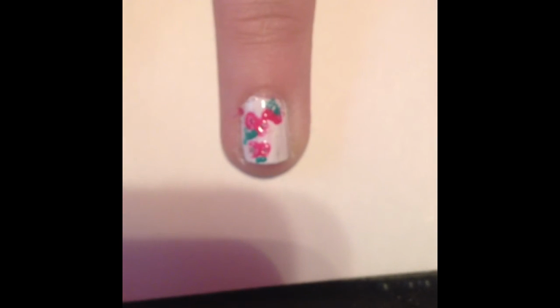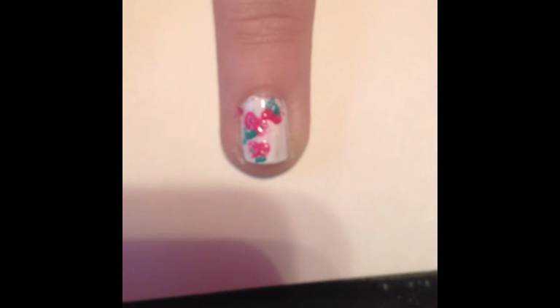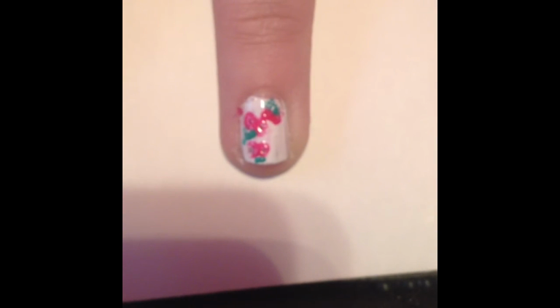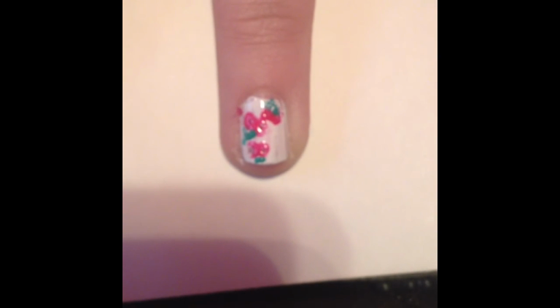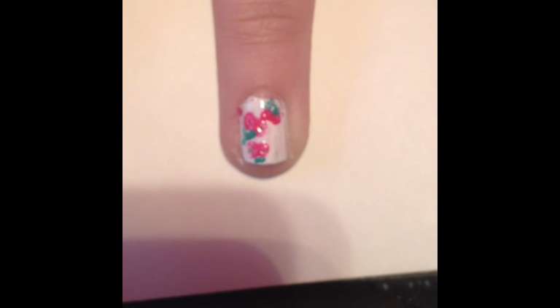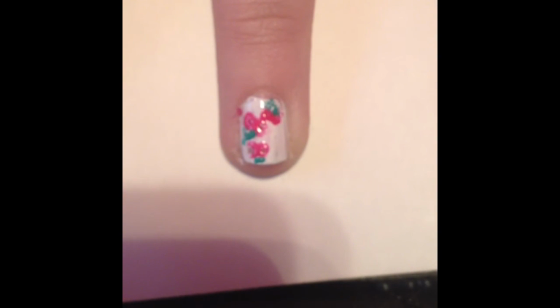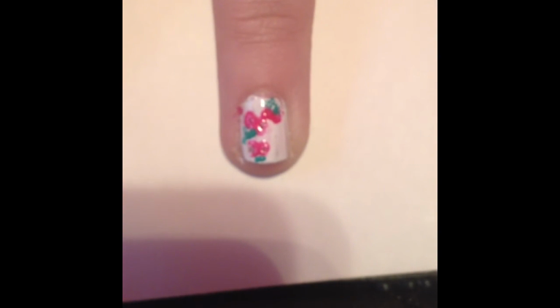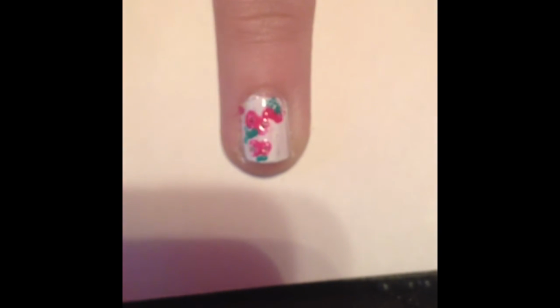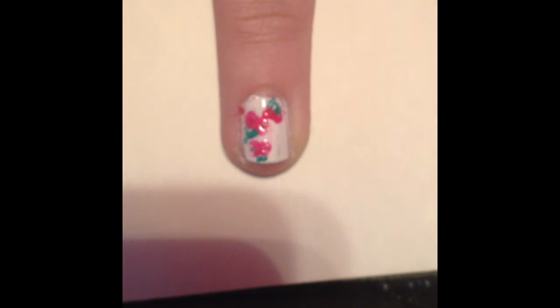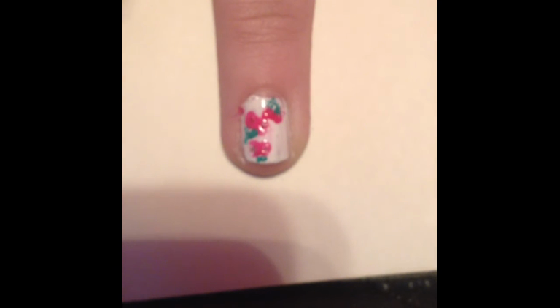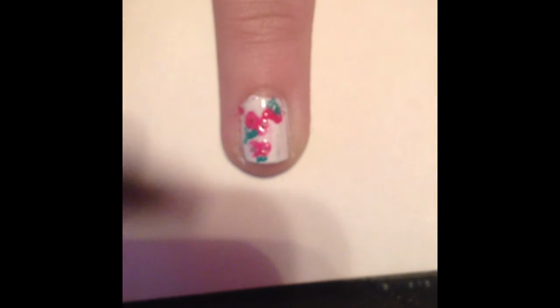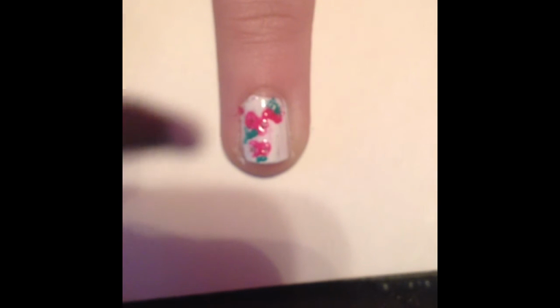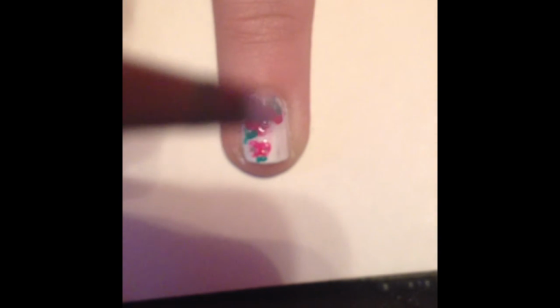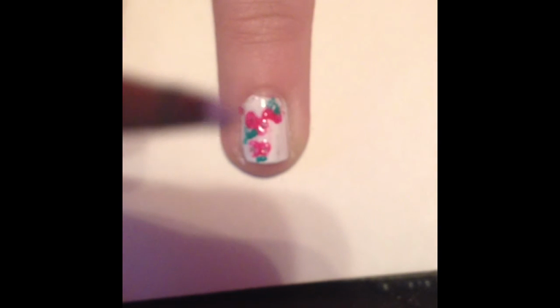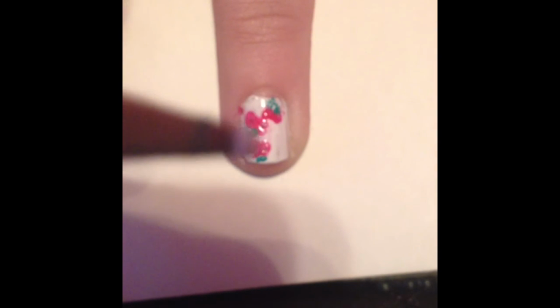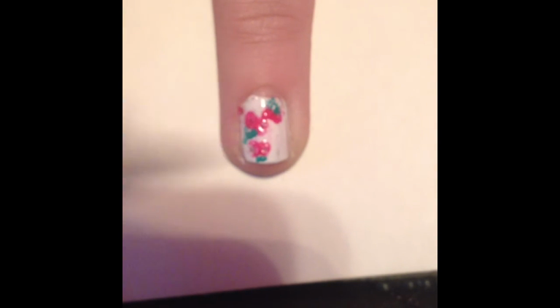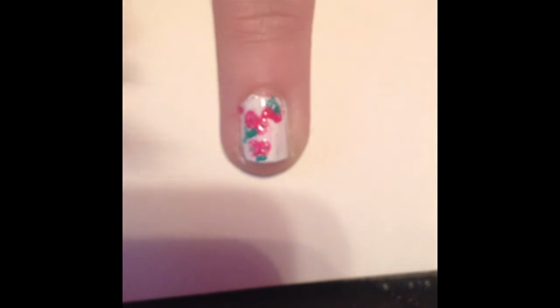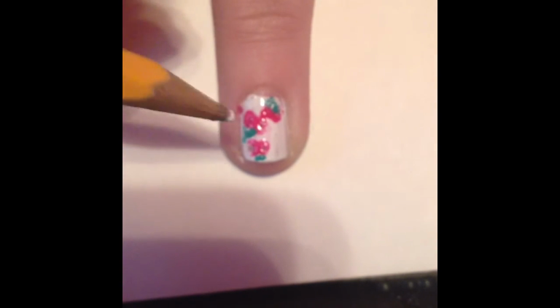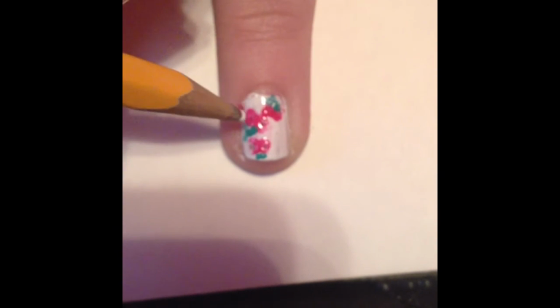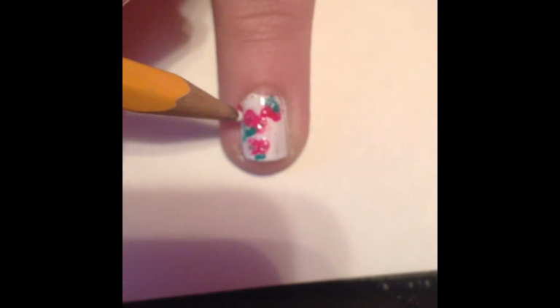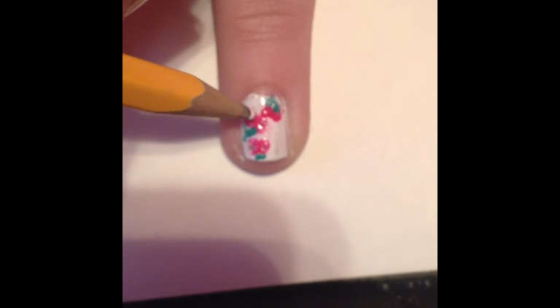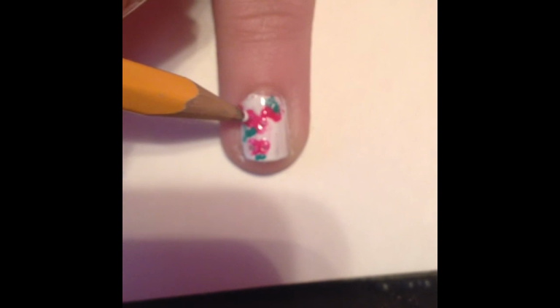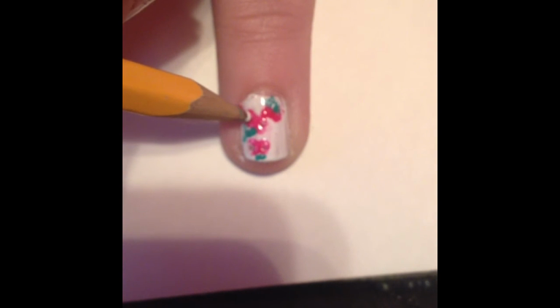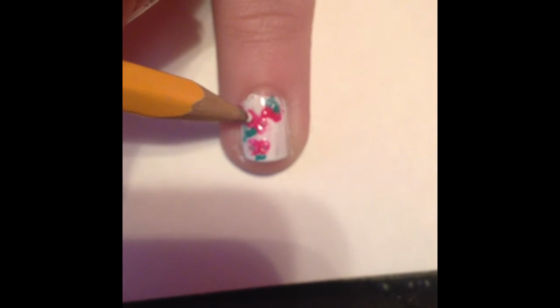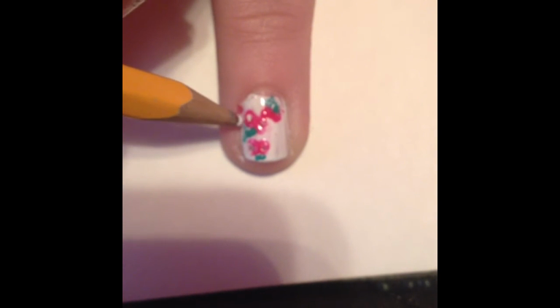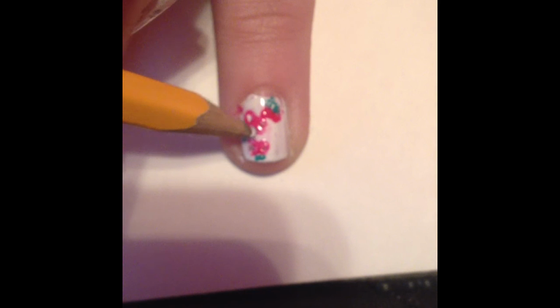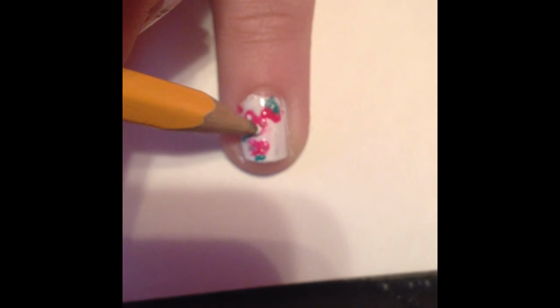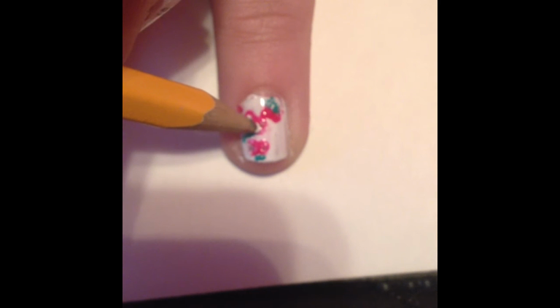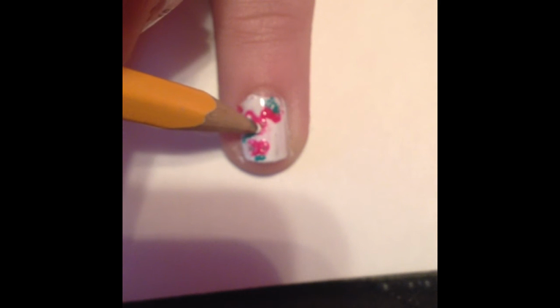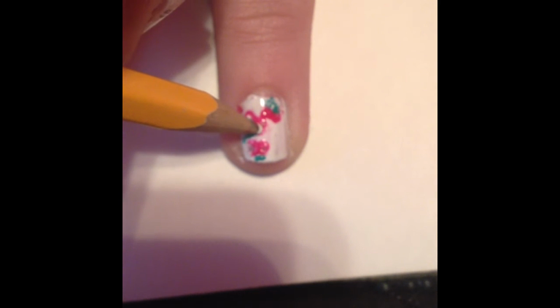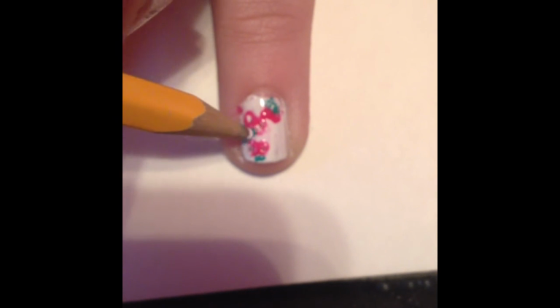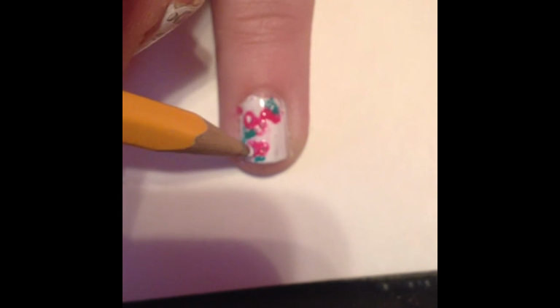Last but not least, you're going to take a pencil and you're going to dip it in the white, and you can just add a little shimmer on the cherries to make it look like it has a shine.